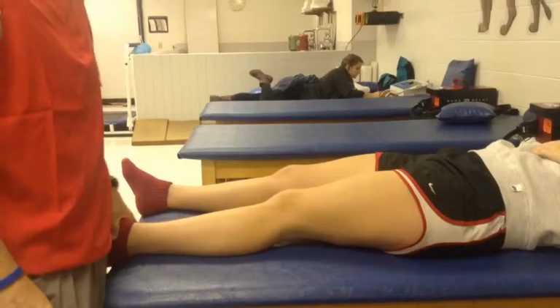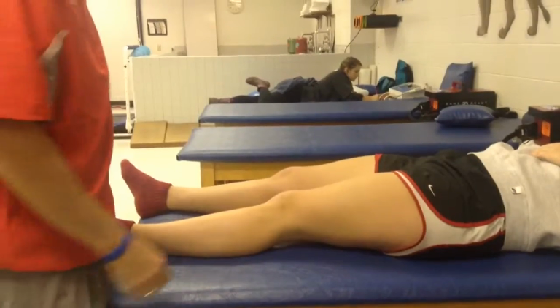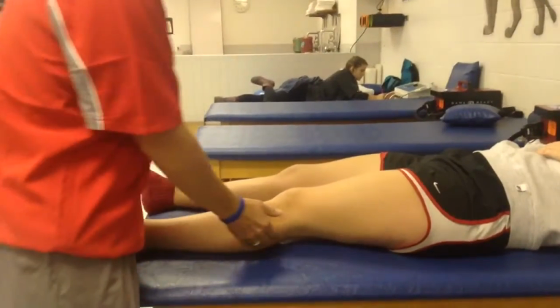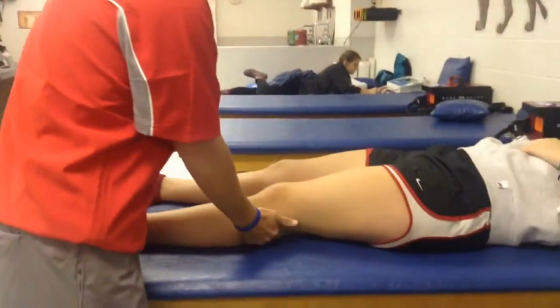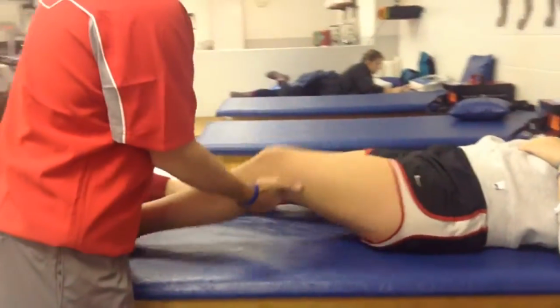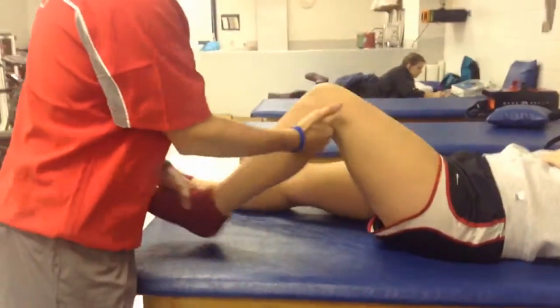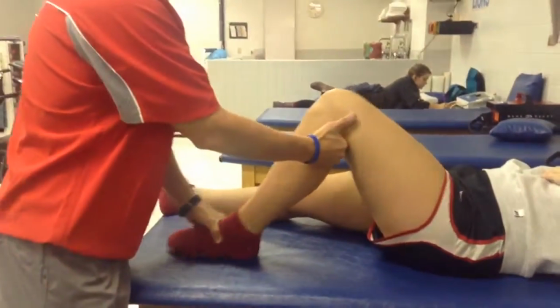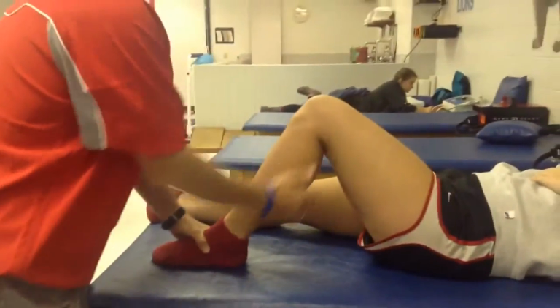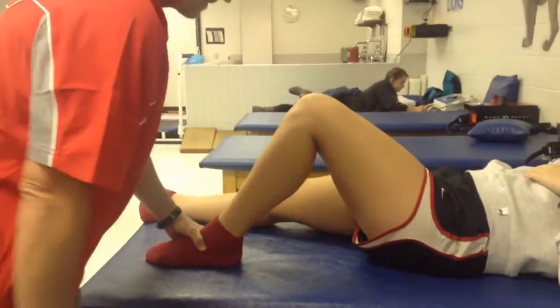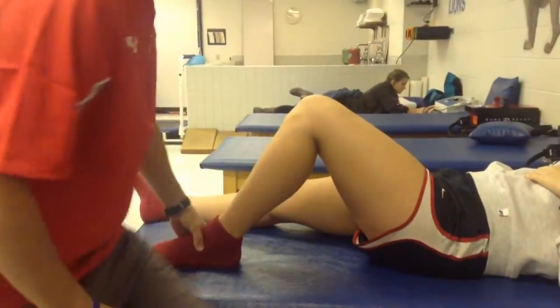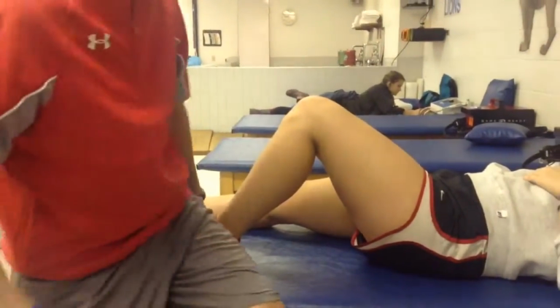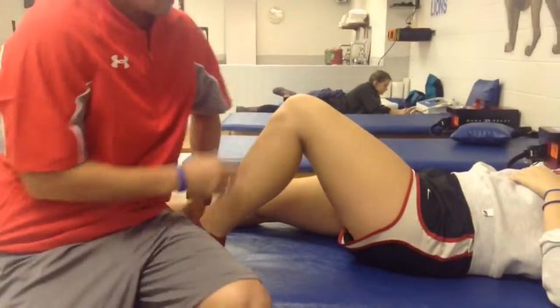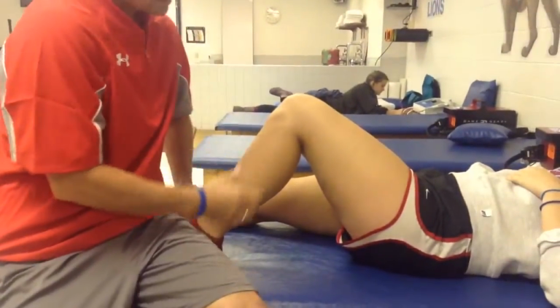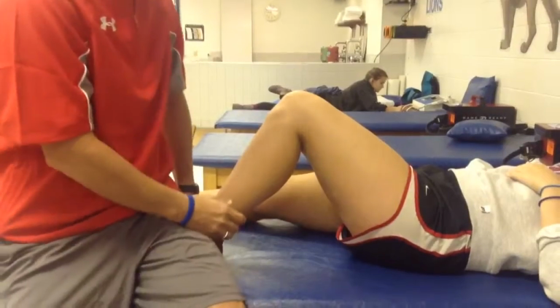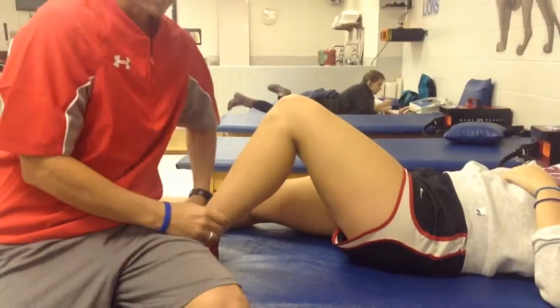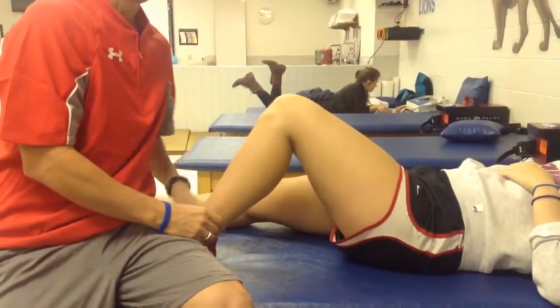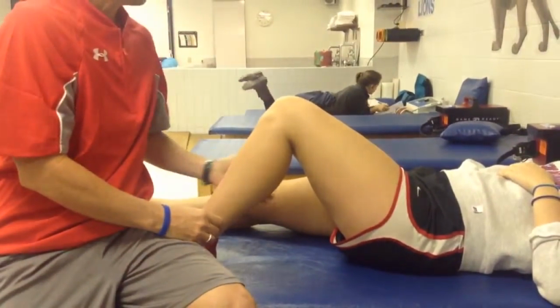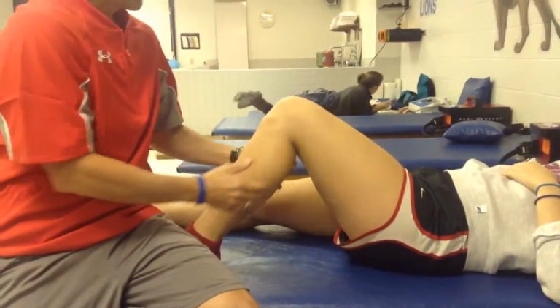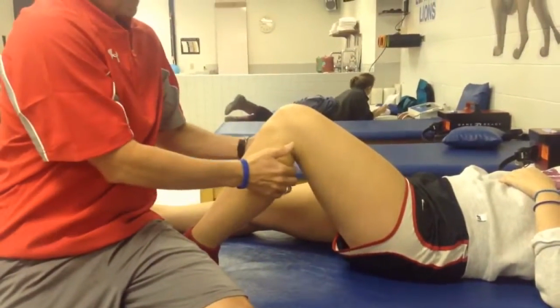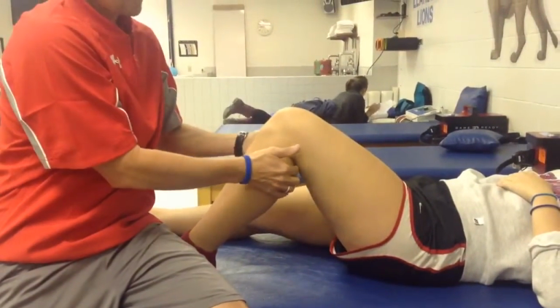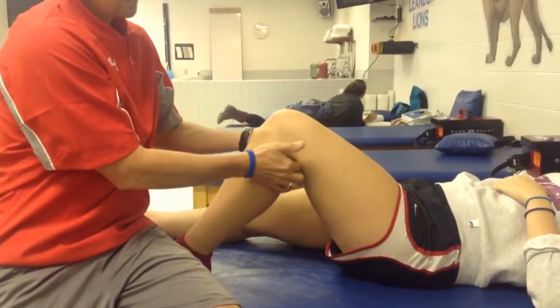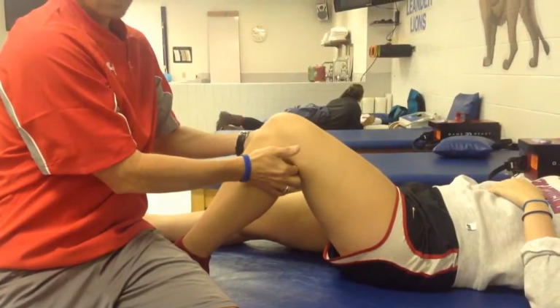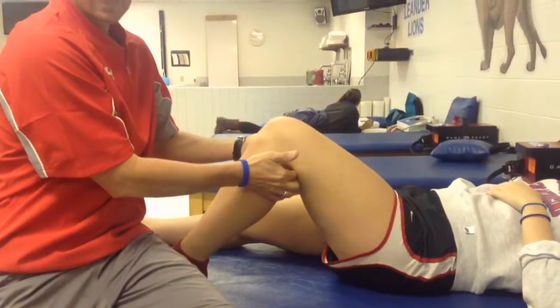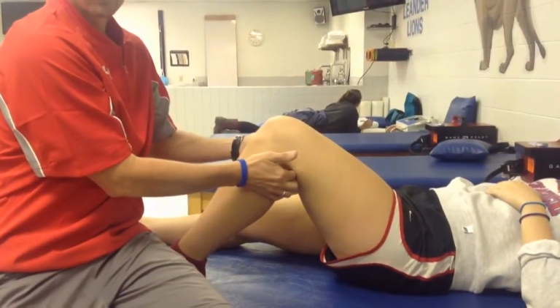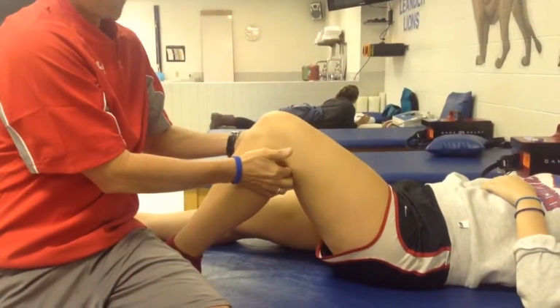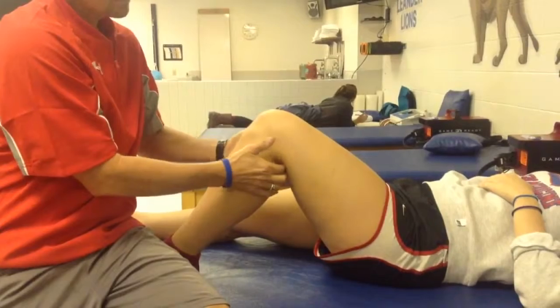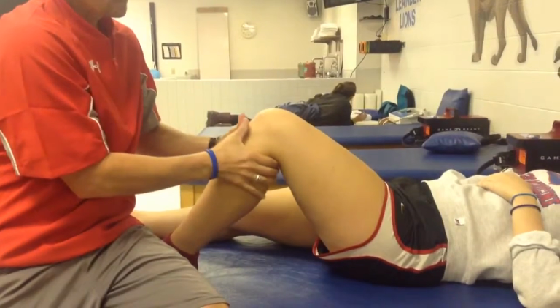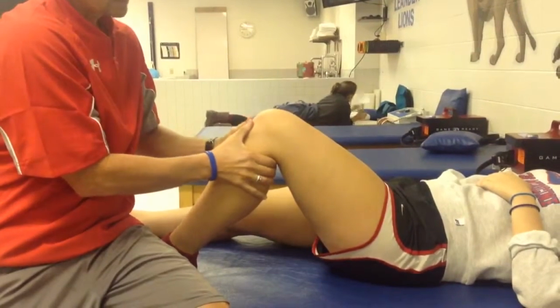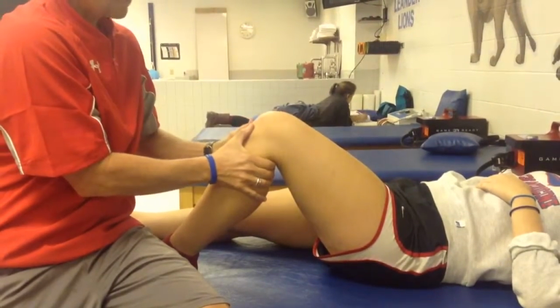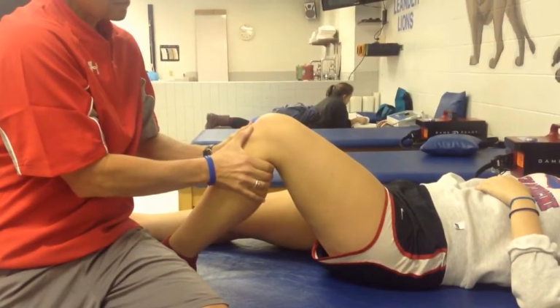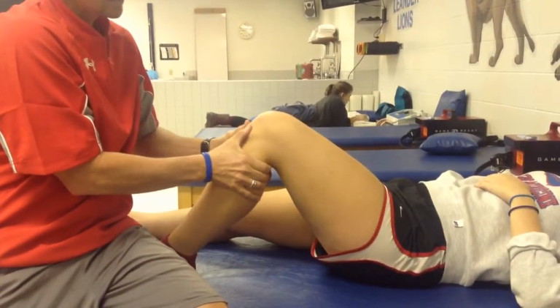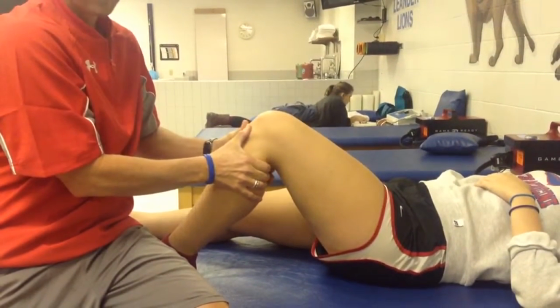Okay, the next one is going to be the anterior drawer, which tests the ACL. So I'm going to put her just about 90 degrees, go ahead and sit on her foot. First thing I'm going to do is feel to make sure that the hamstrings are relaxed. Then I'm going to place my fingers right here on the tibial plateau.